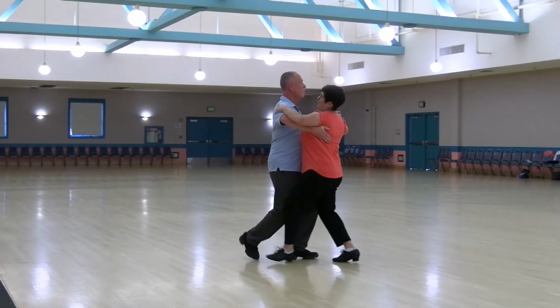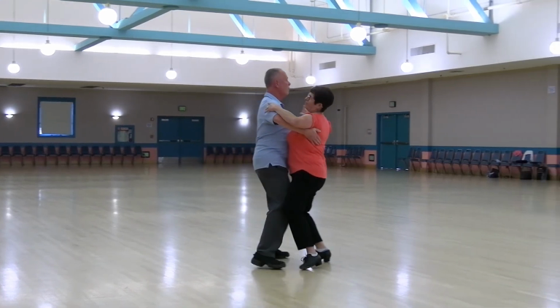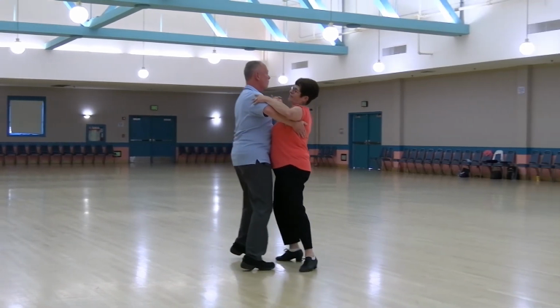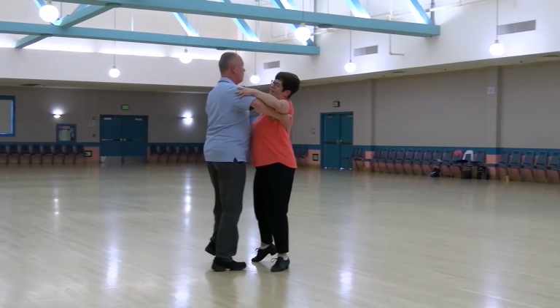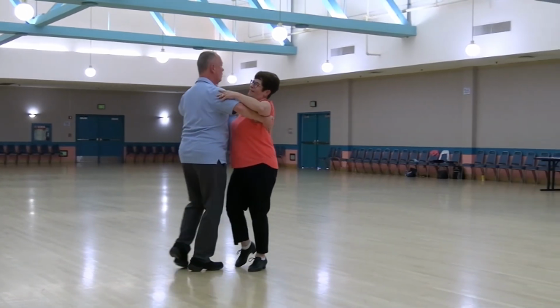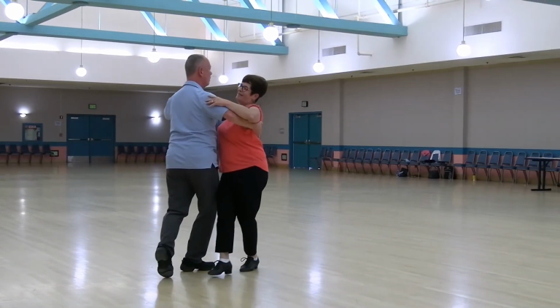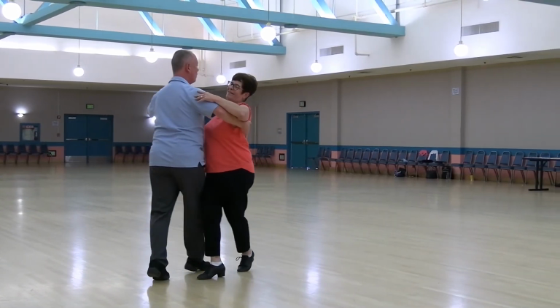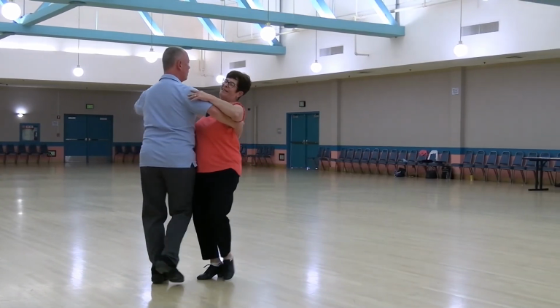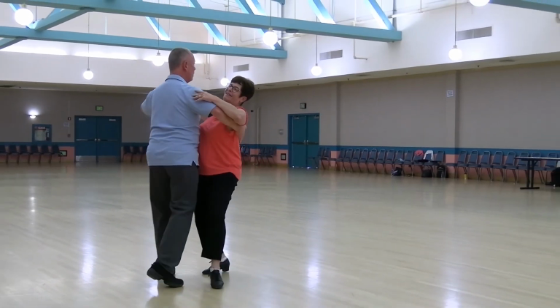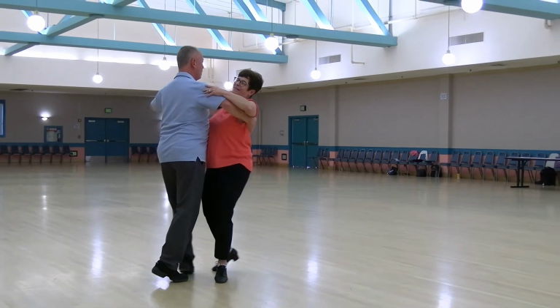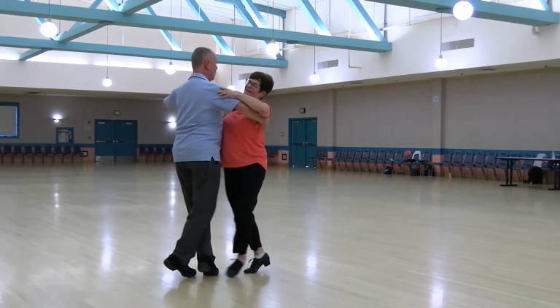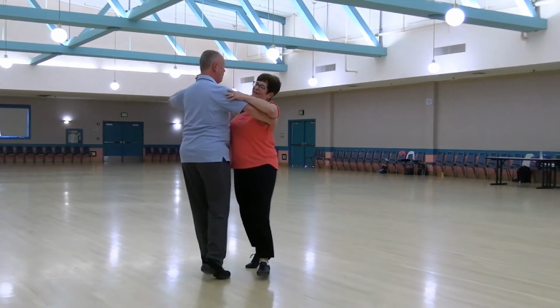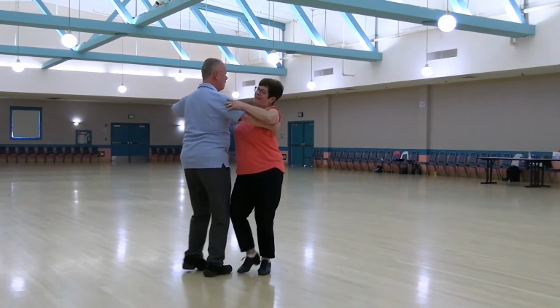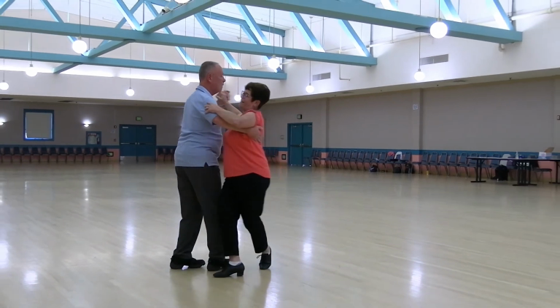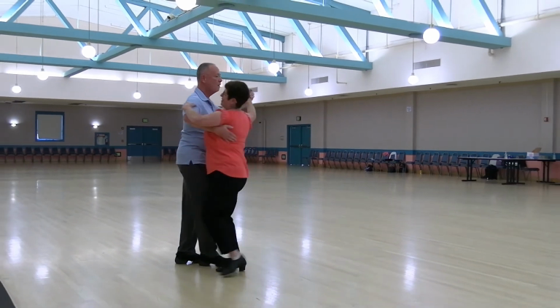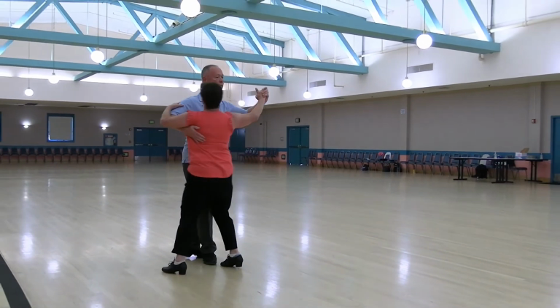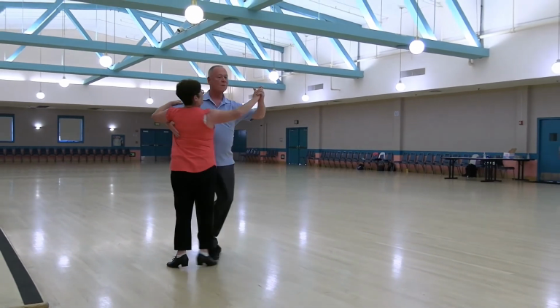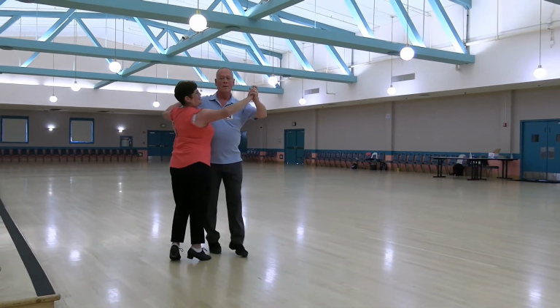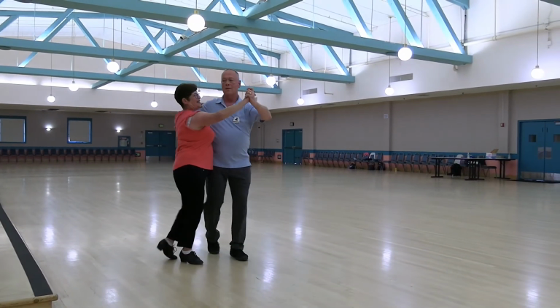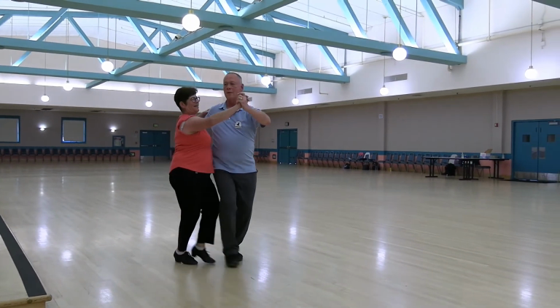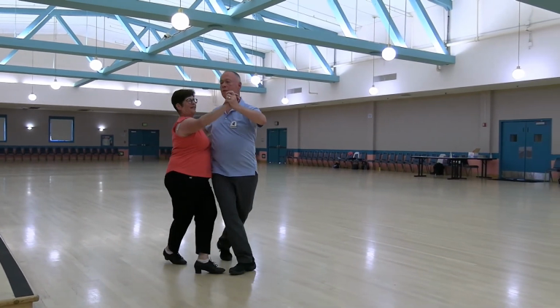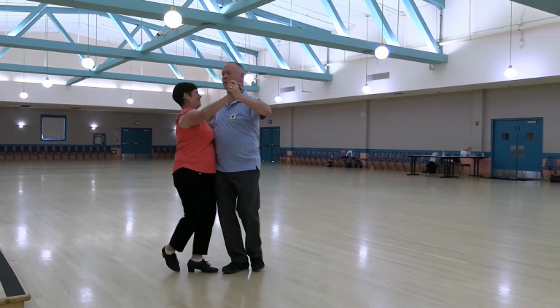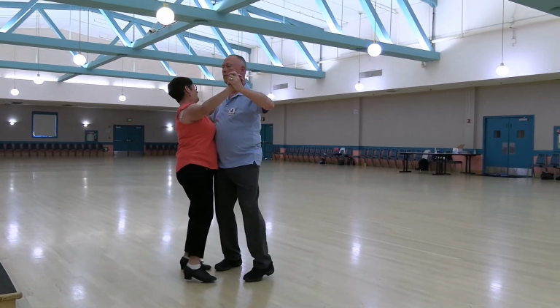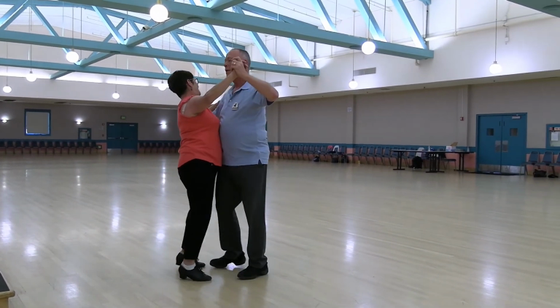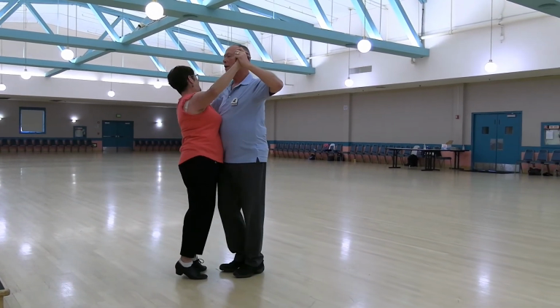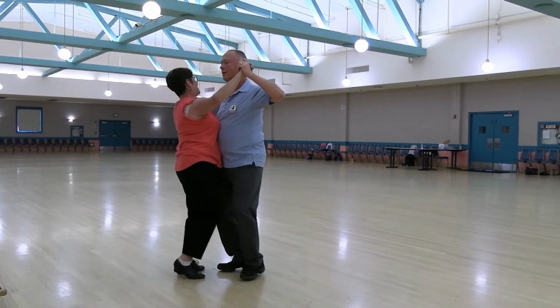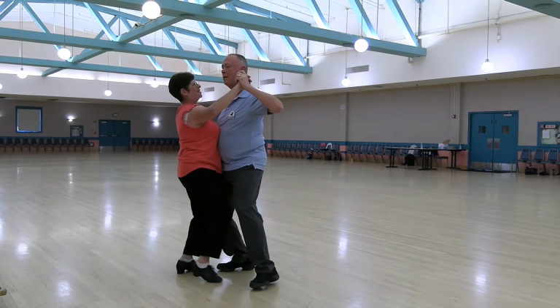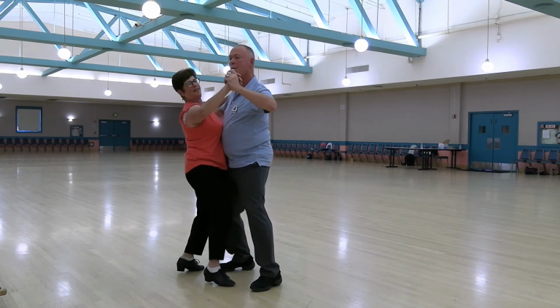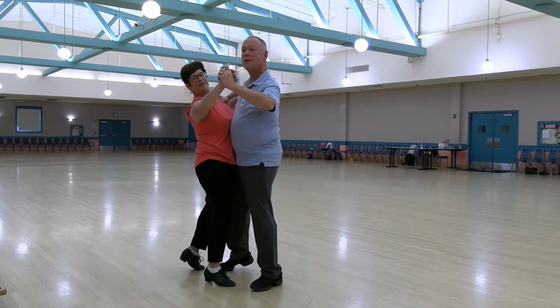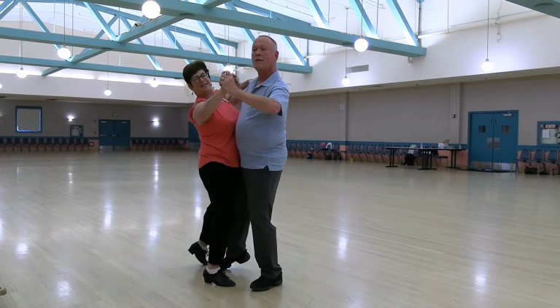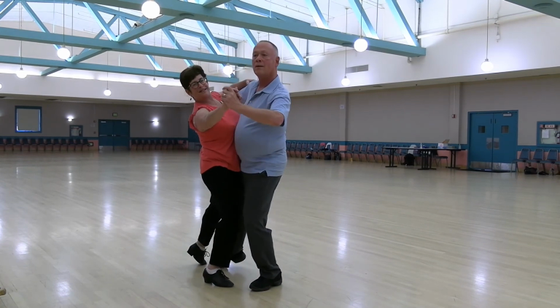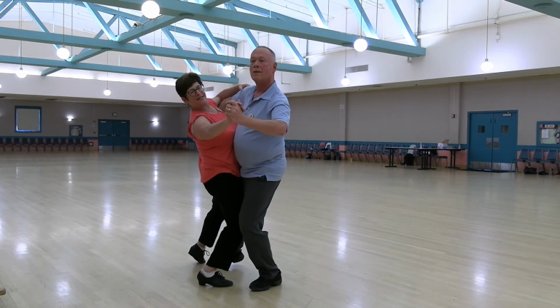Drag Hesitation, Back, Back, Lock Back, Impetus To Semi, Through Face Close, Side To The Promenade Swing, and Change The Swing.